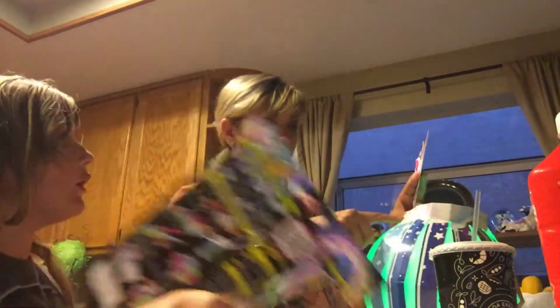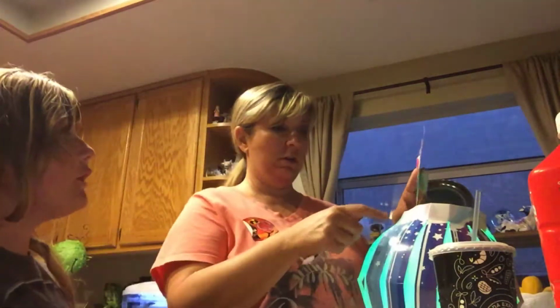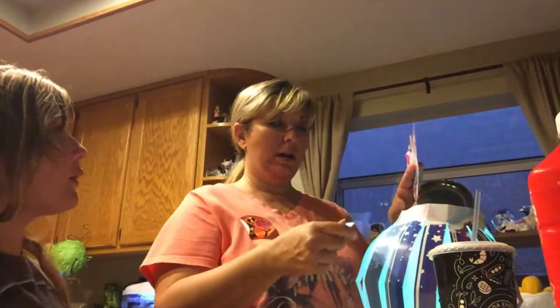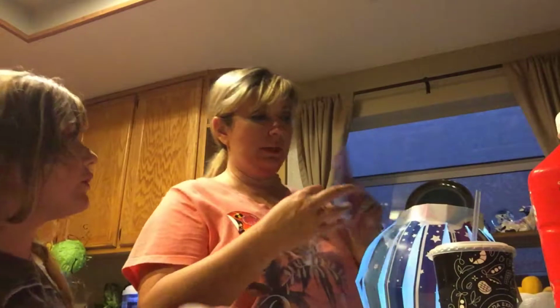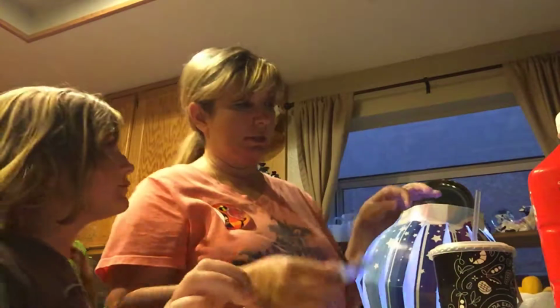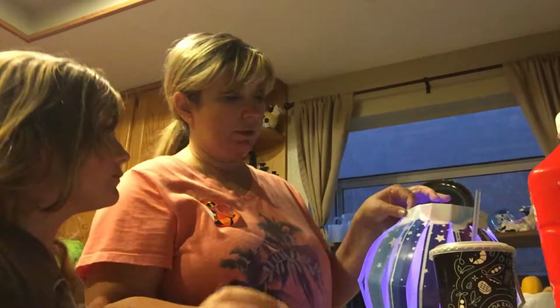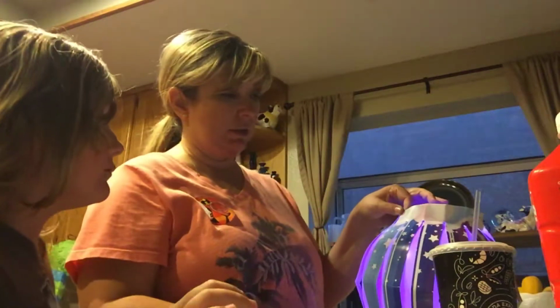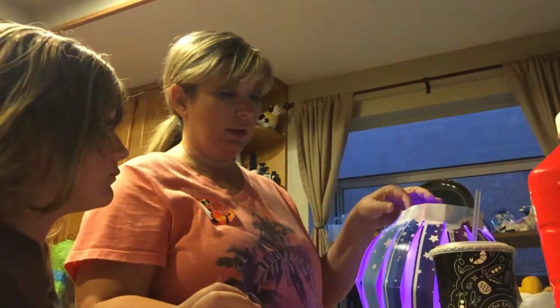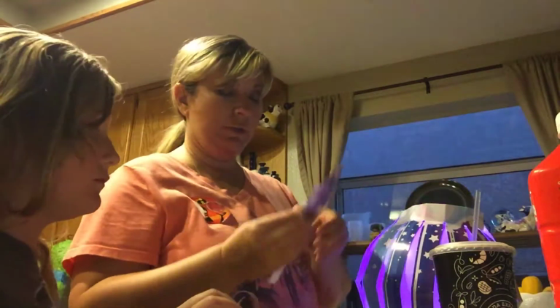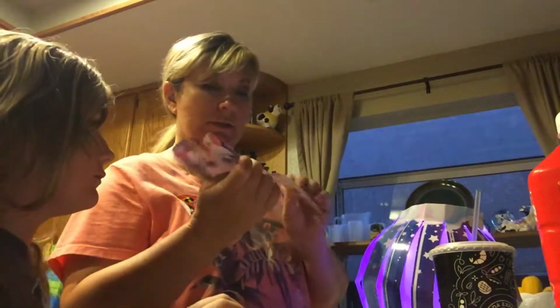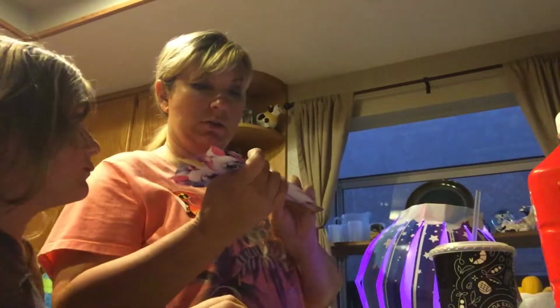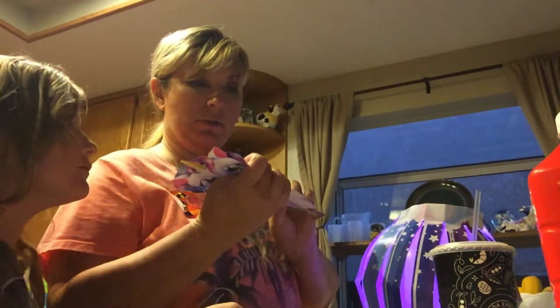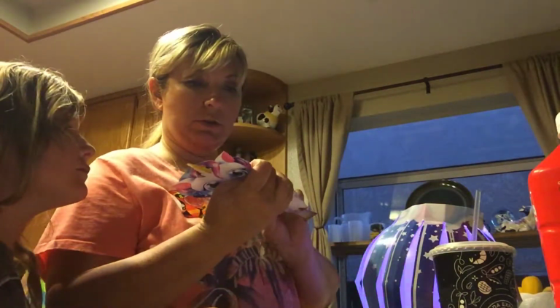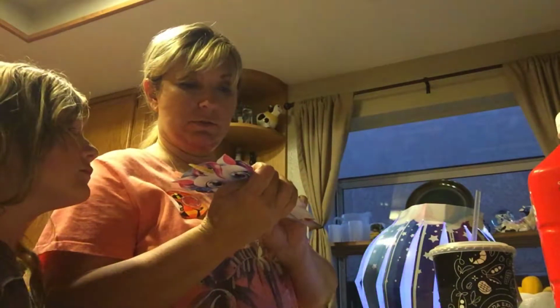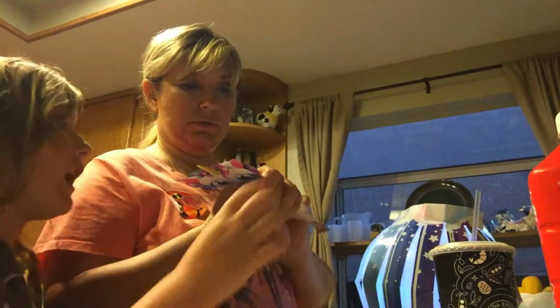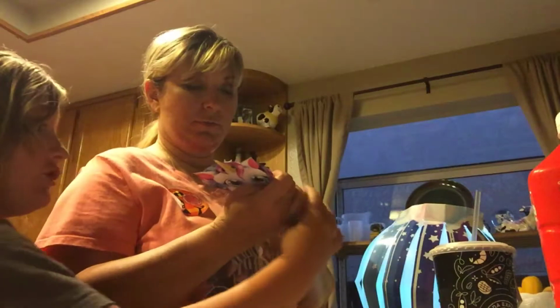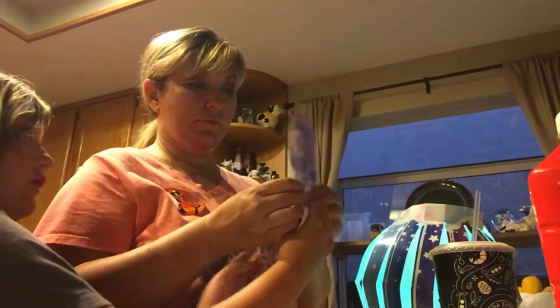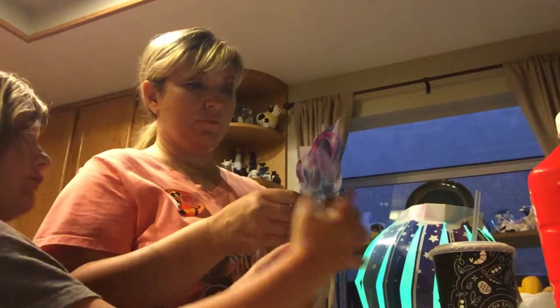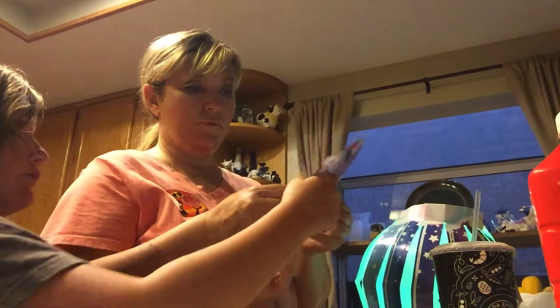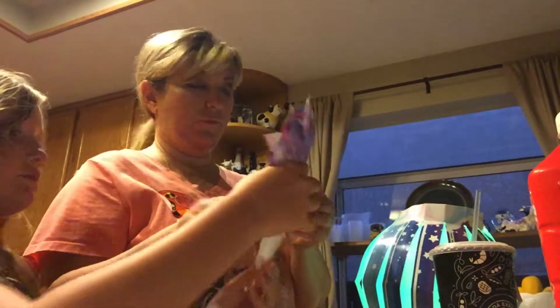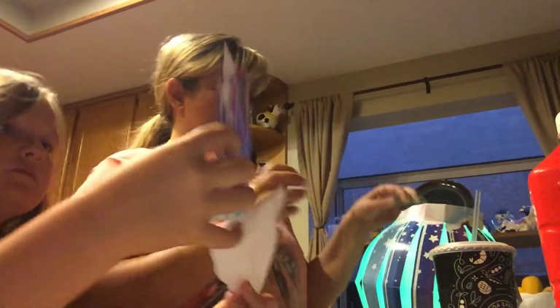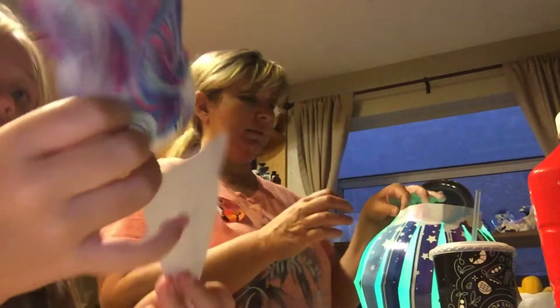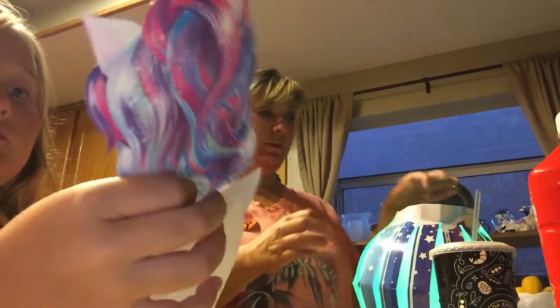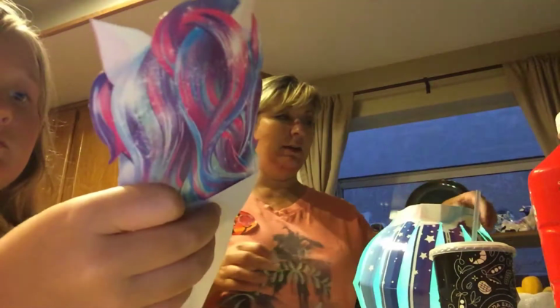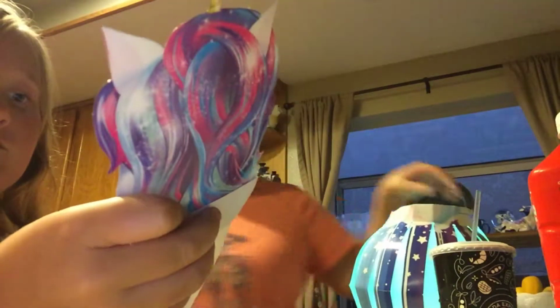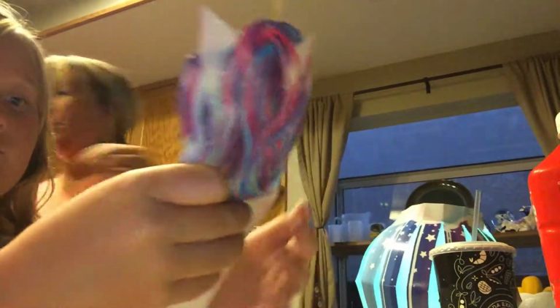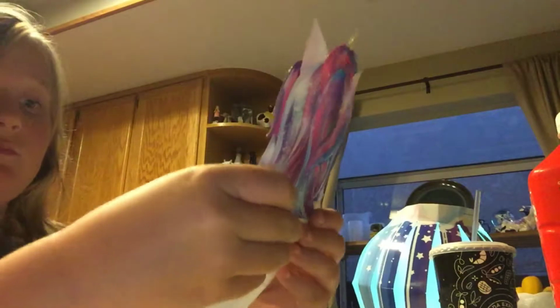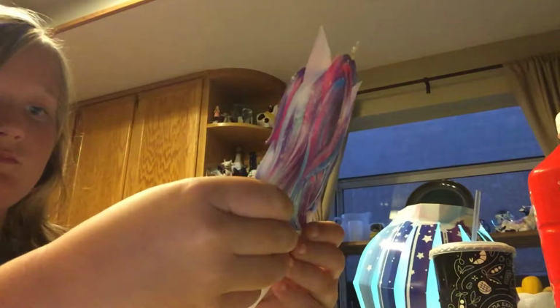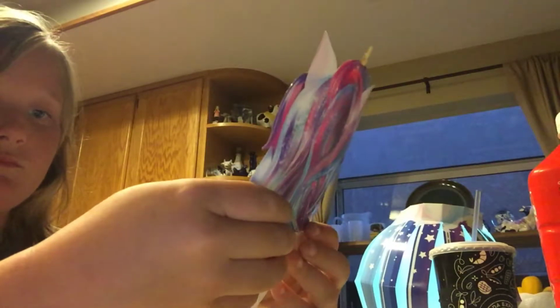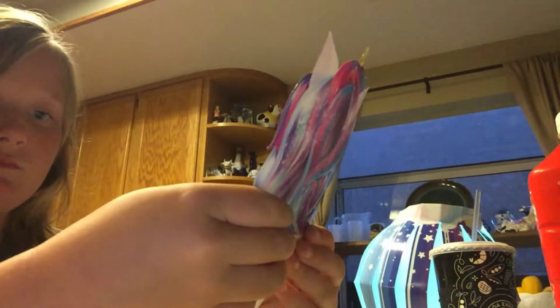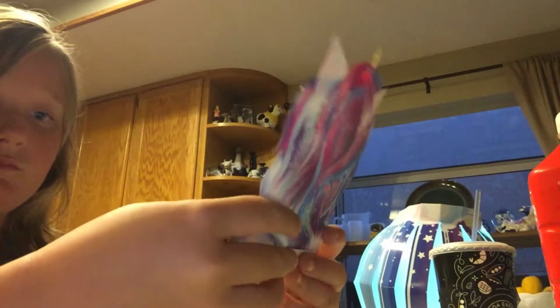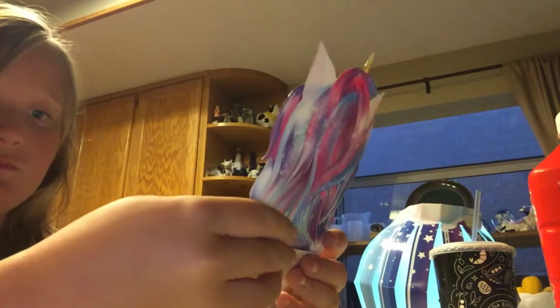Oh! I know how it works. I think we need a piece of tape. This is going to tear. I think we need a piece — you know how this works? Yeah, I just know. I think we need some tape, because it's only paper so it does want to tear if you put a lot of air in it.